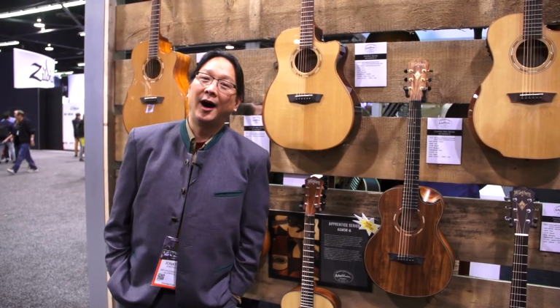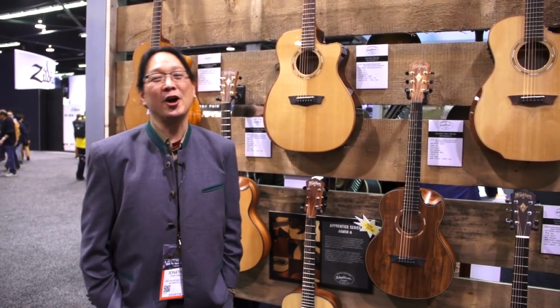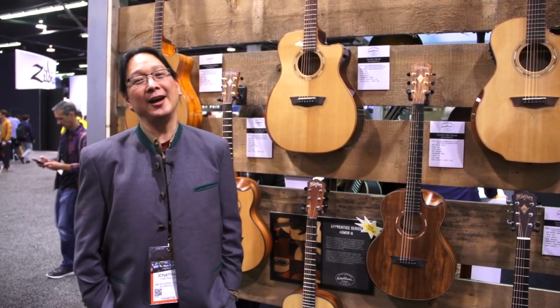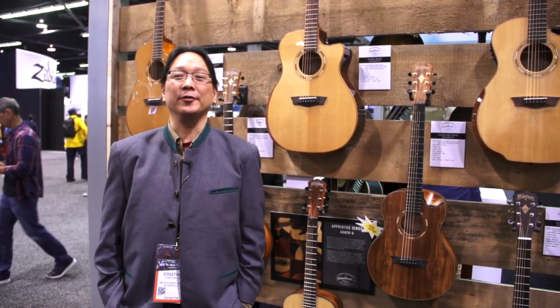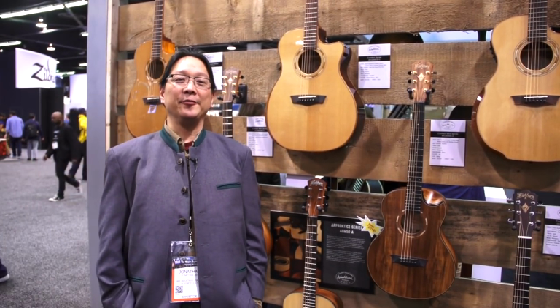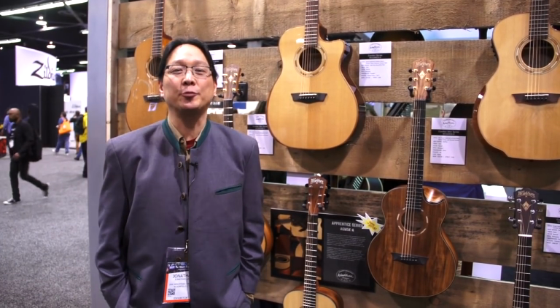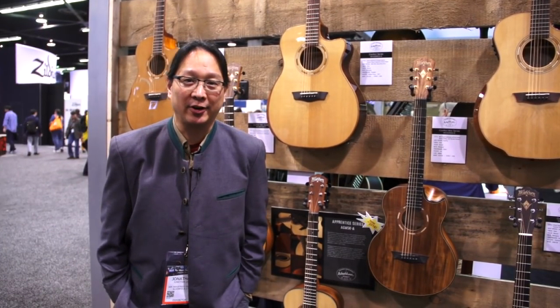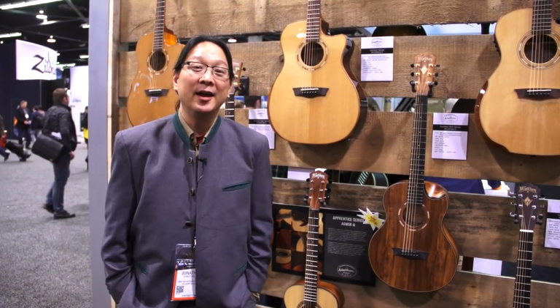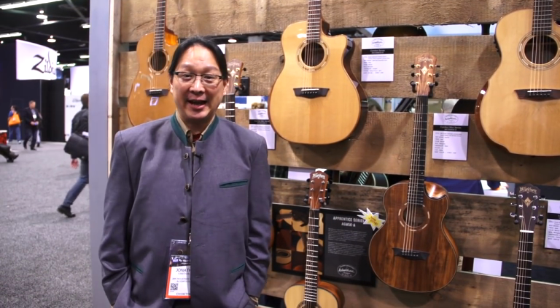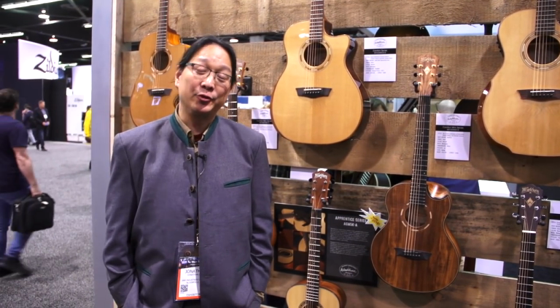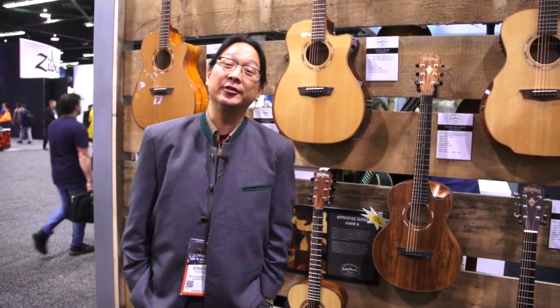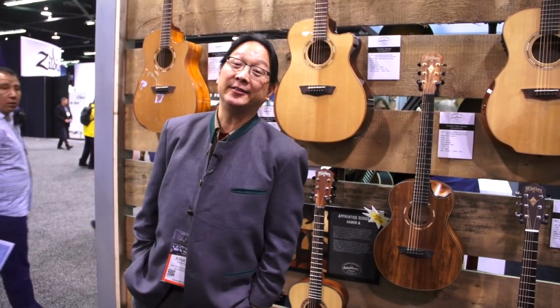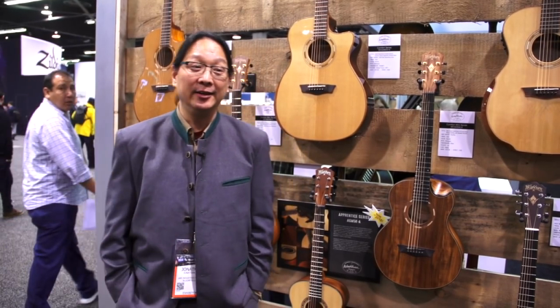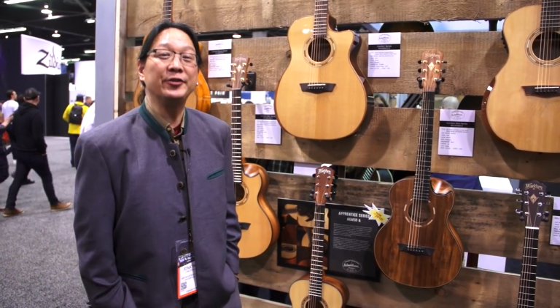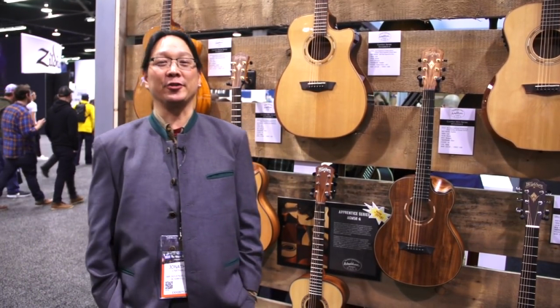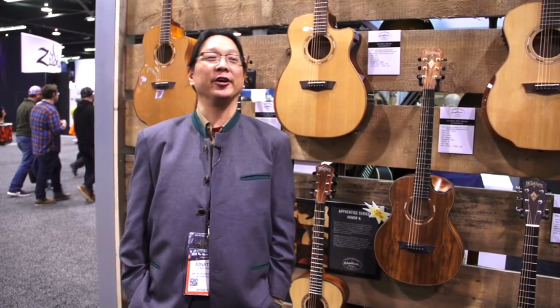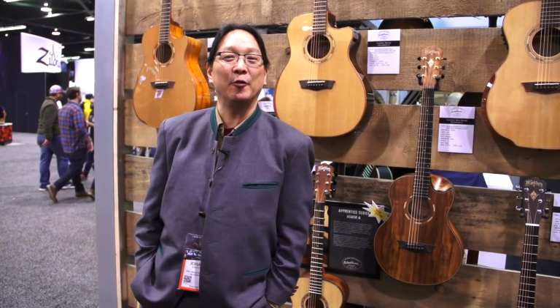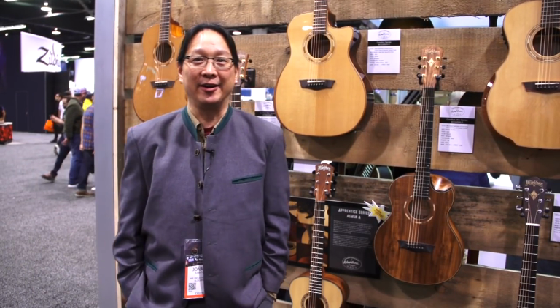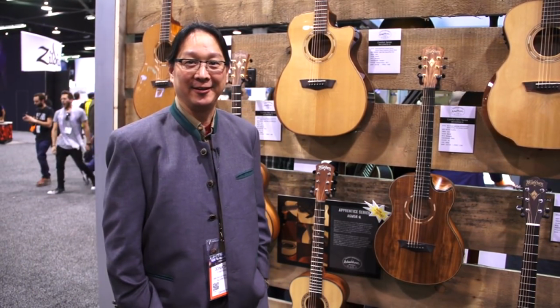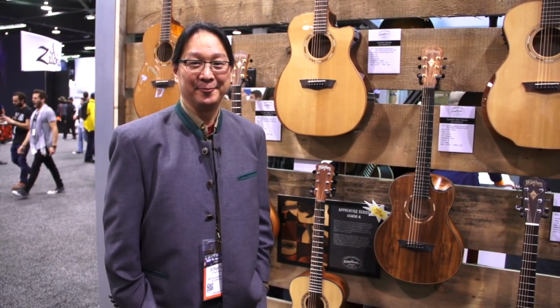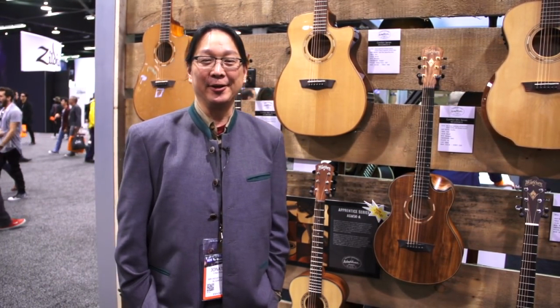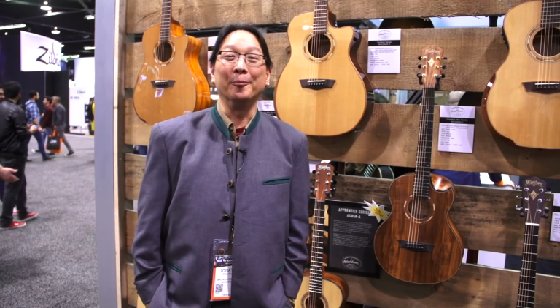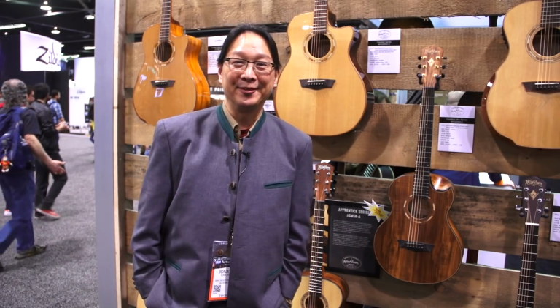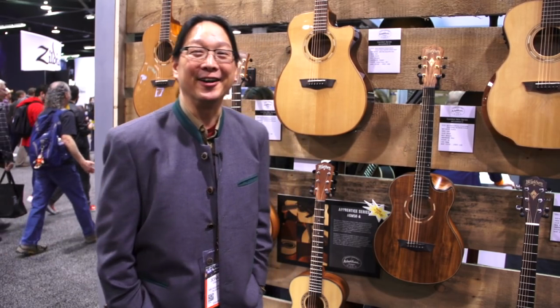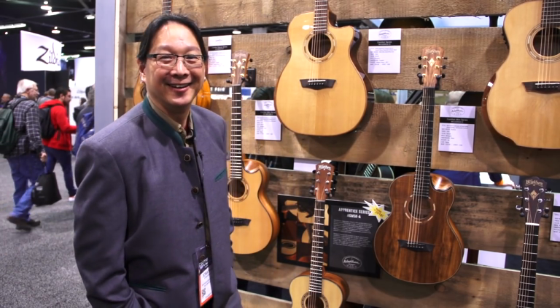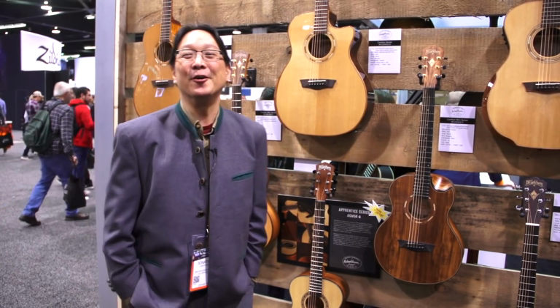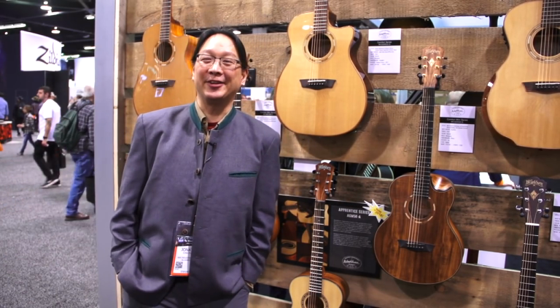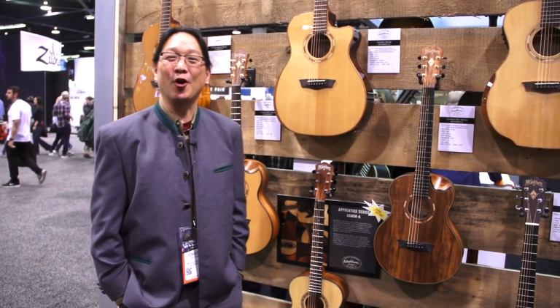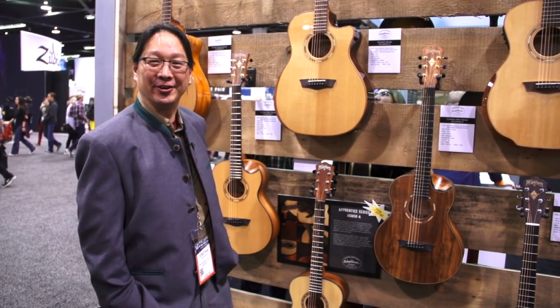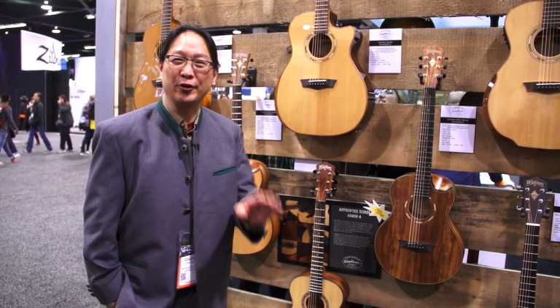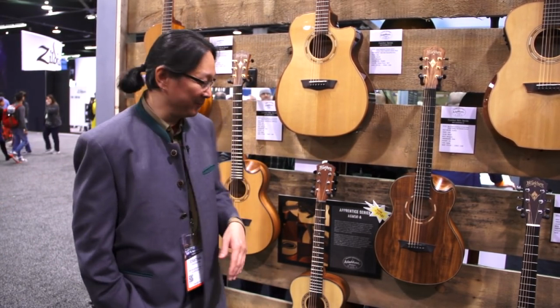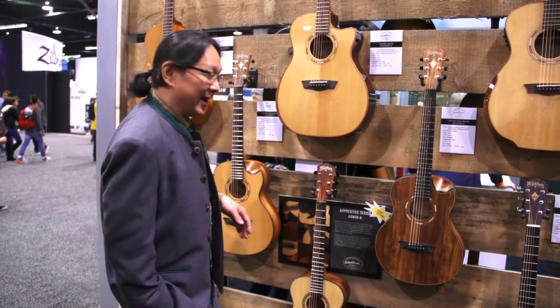Hi, I'm Jonathan Lee. I'm the director of design for Washburn Guitars at the Anaheim 2018 Winter NAMM Show, and it sure doesn't feel like winter out here. It's really warm, it's really sunny. I feel for you out there if it's cold and you're in Detroit or something.